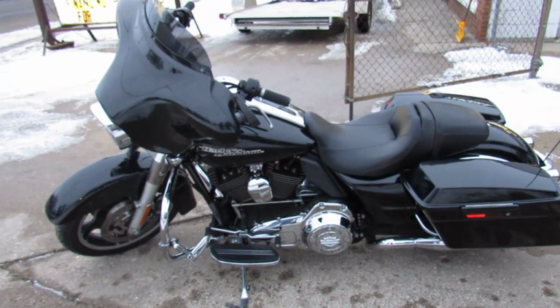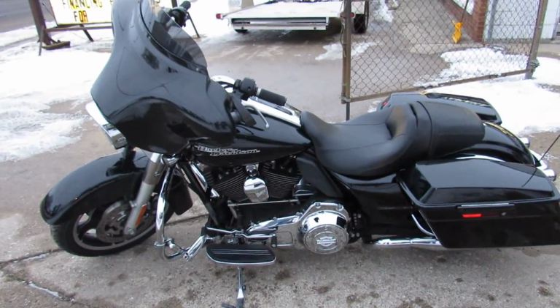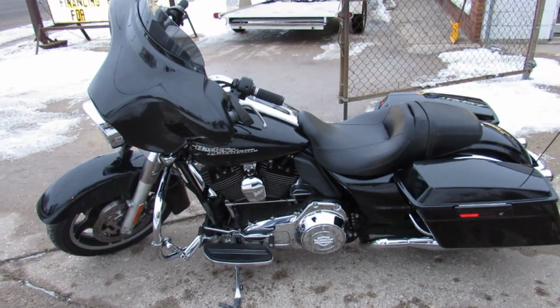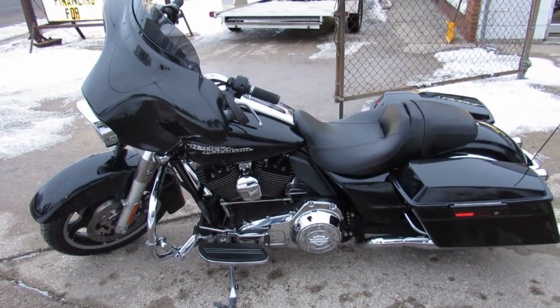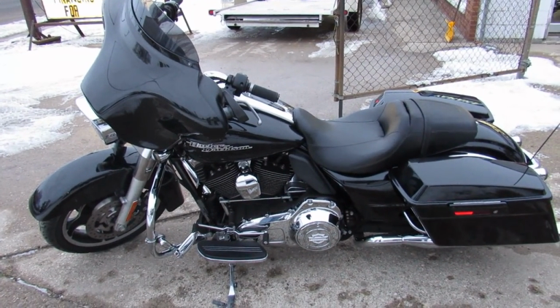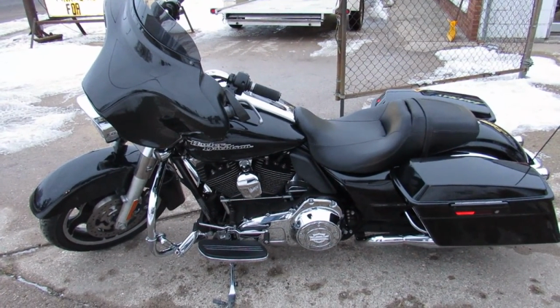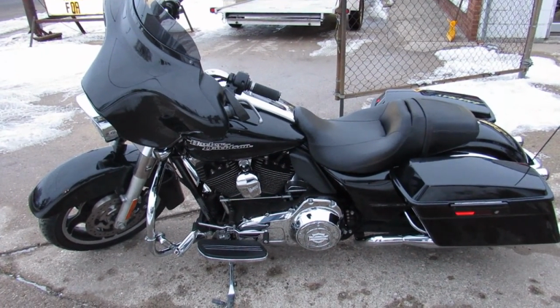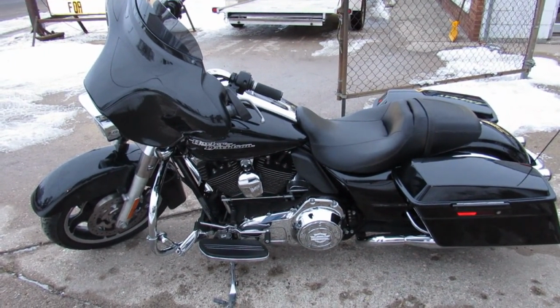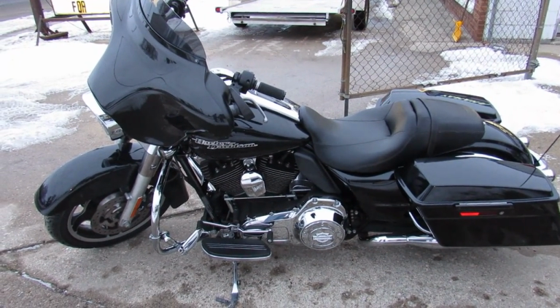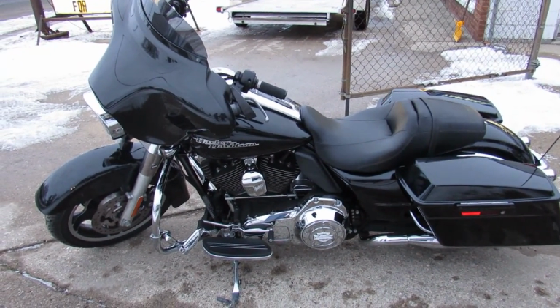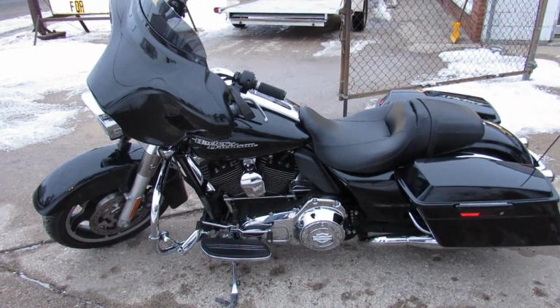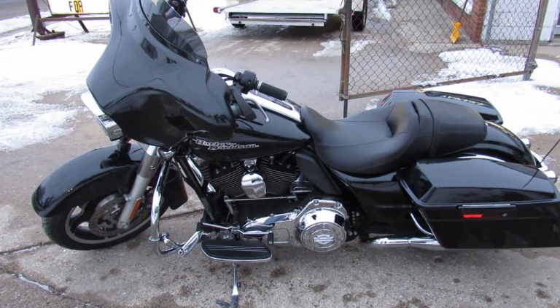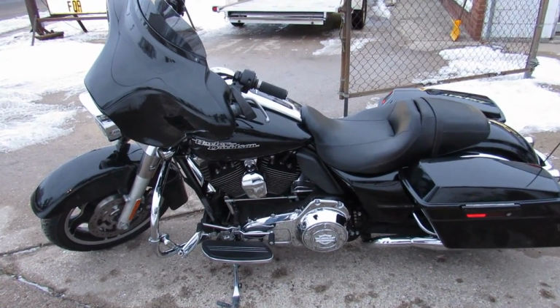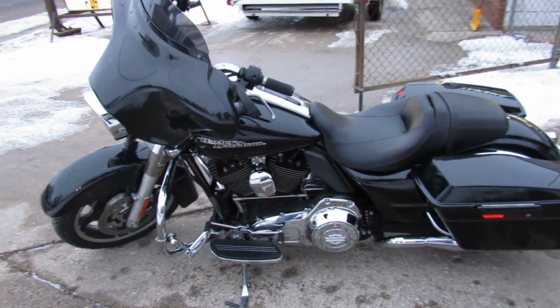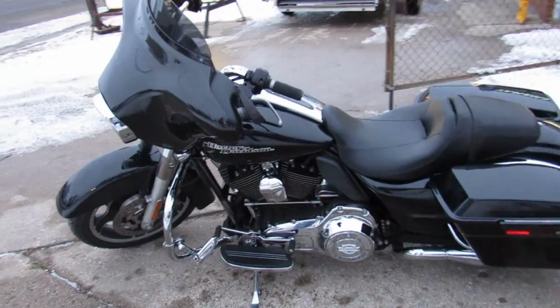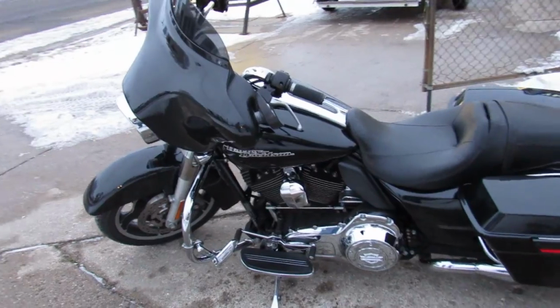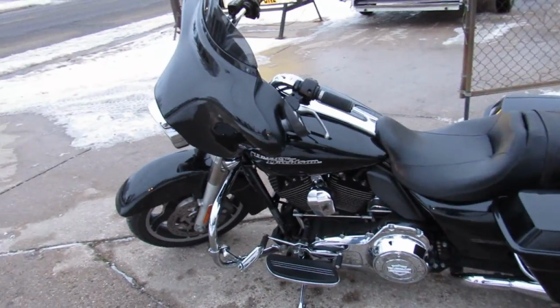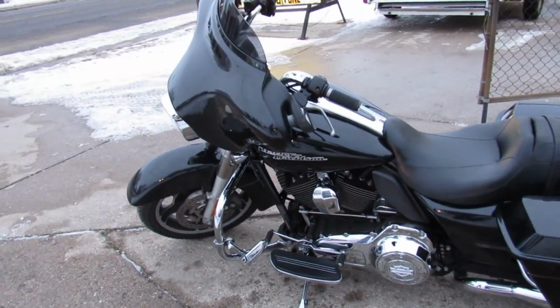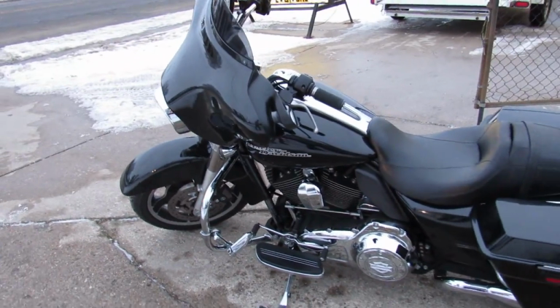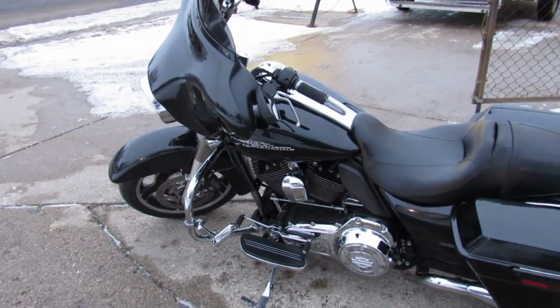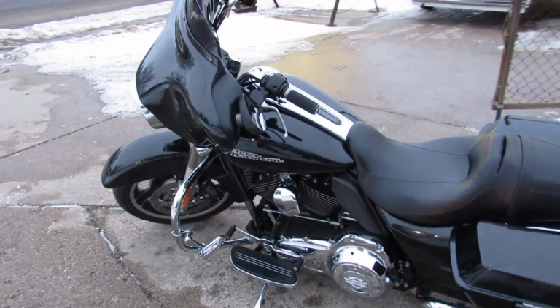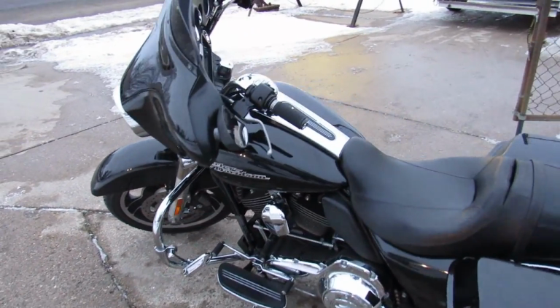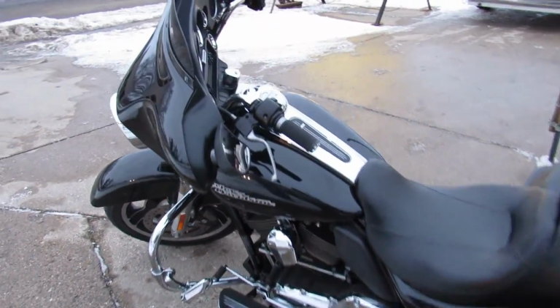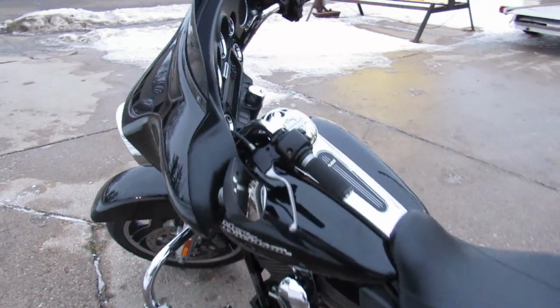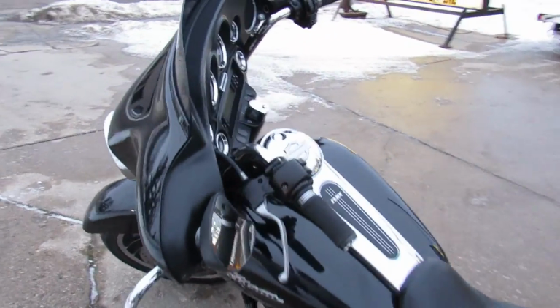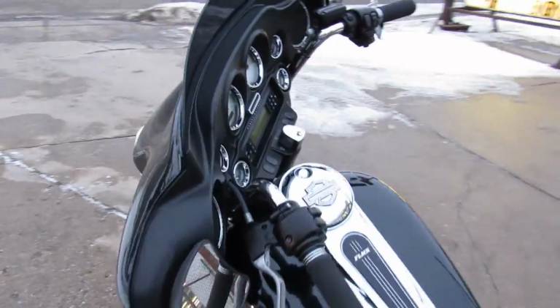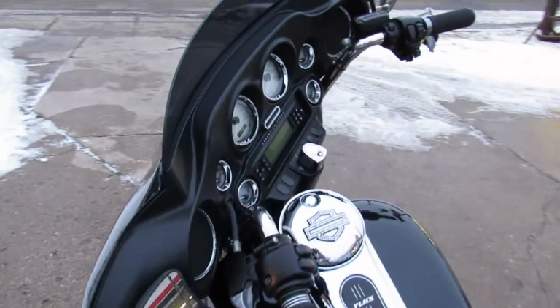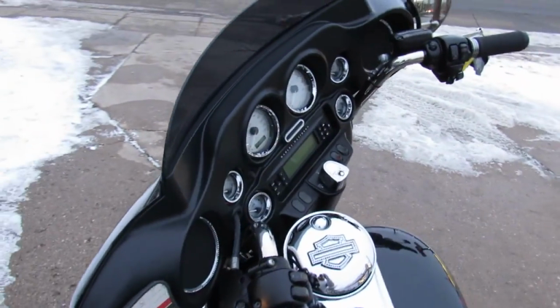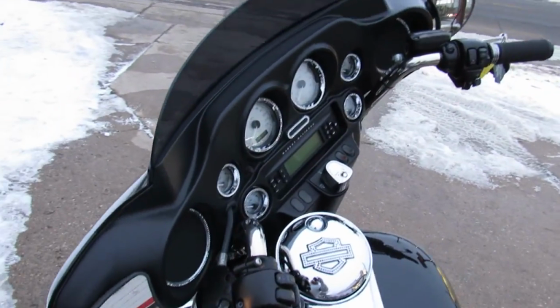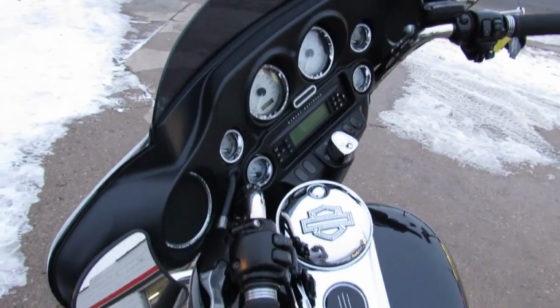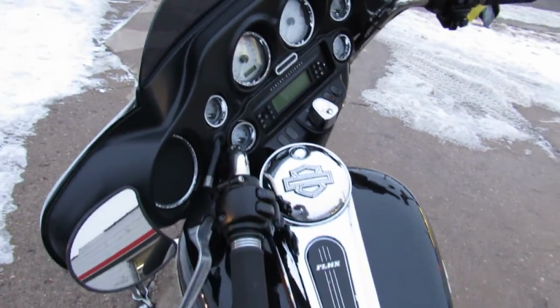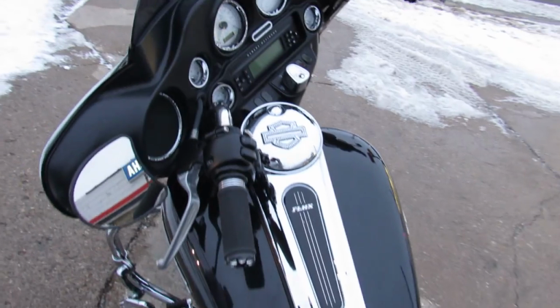Hey guys, it's used Harley-Davidson headquarters here at Approval Power Sports. We've got over 450 used bikes, guaranteed financing, out-of-state financing, and nationwide shipping.